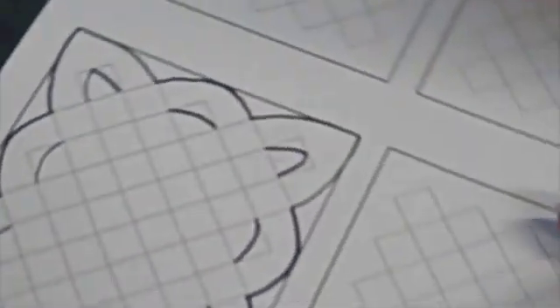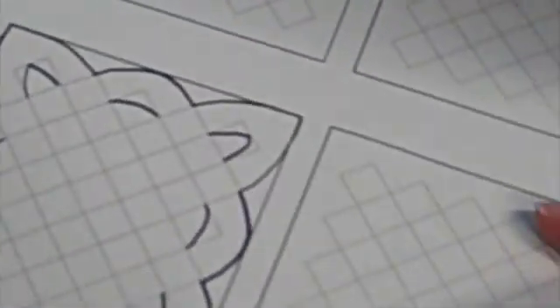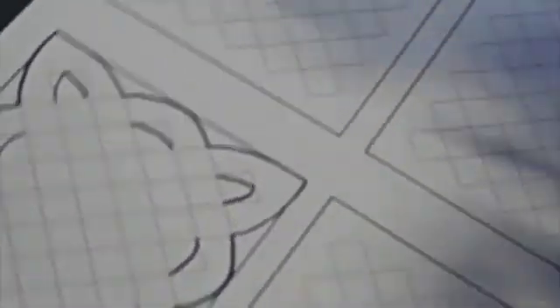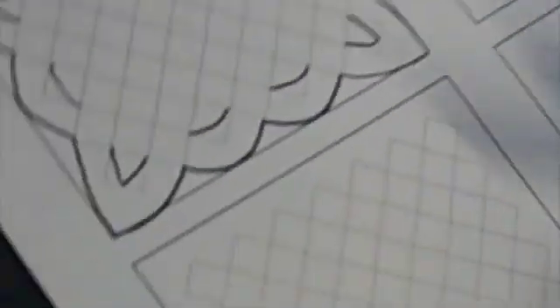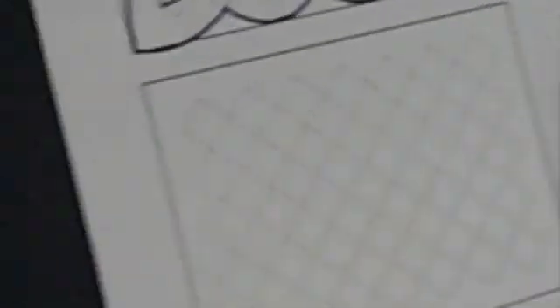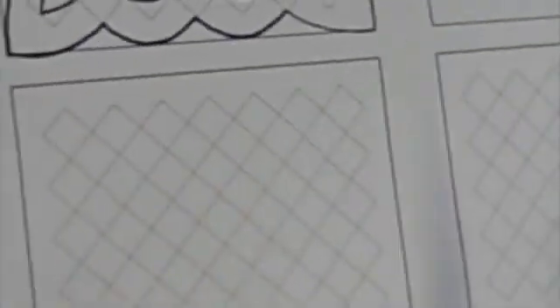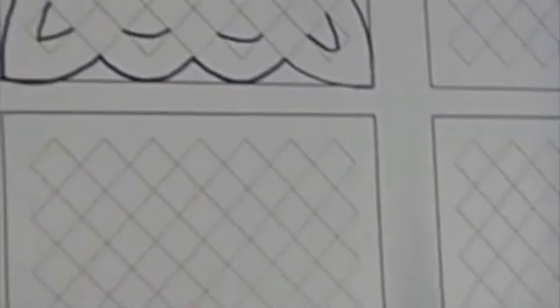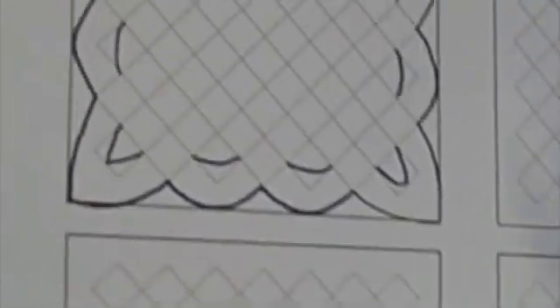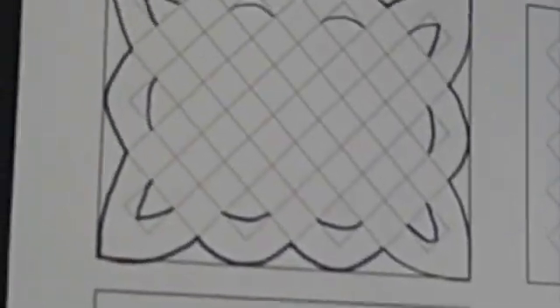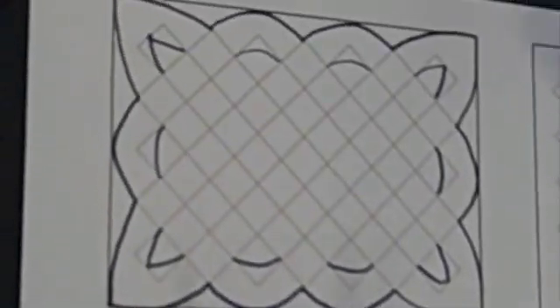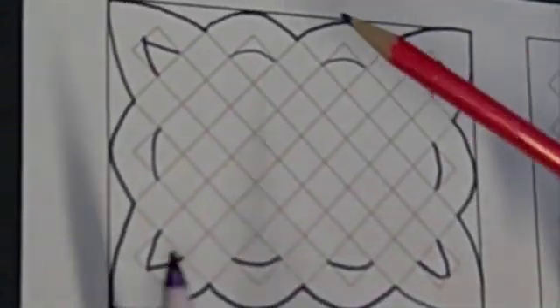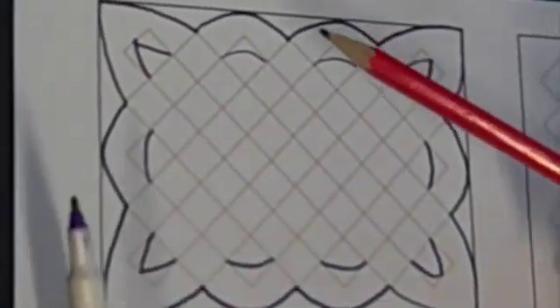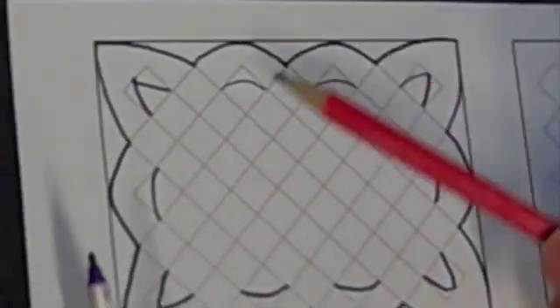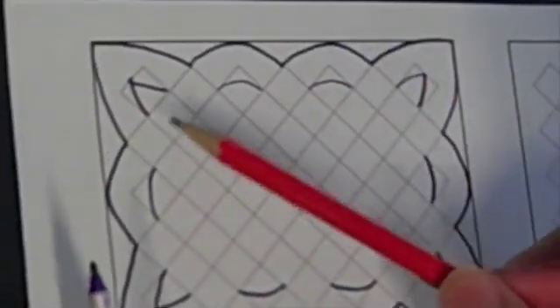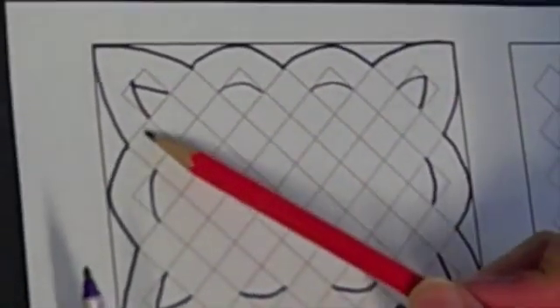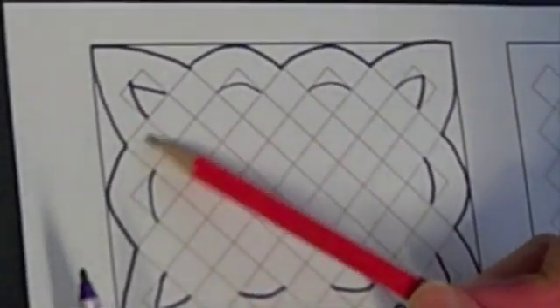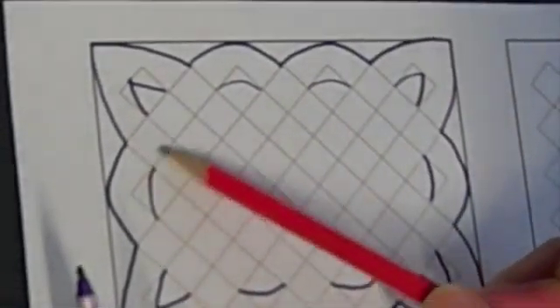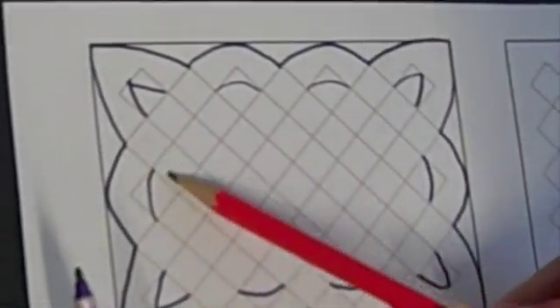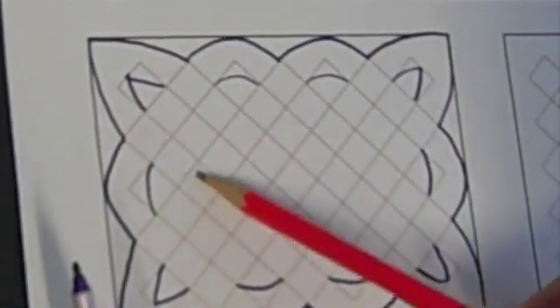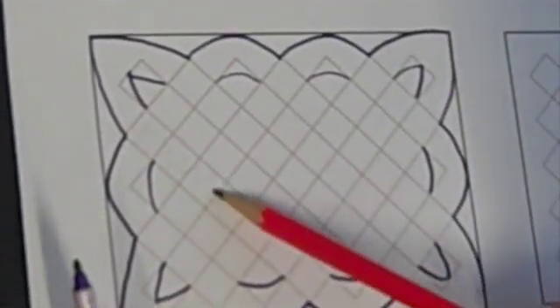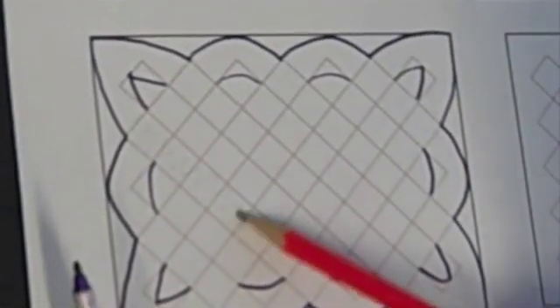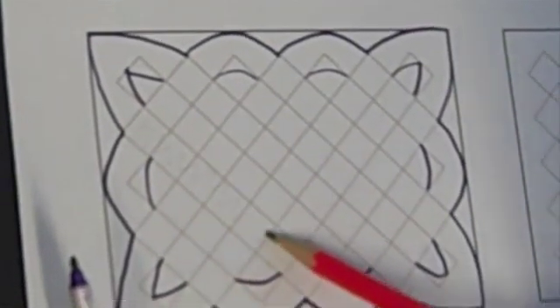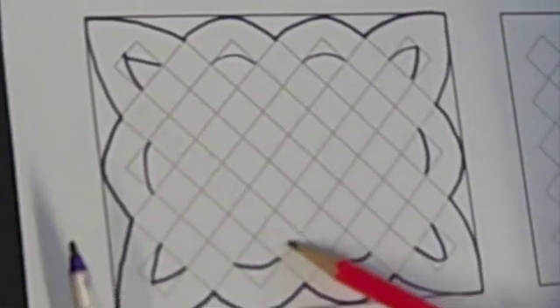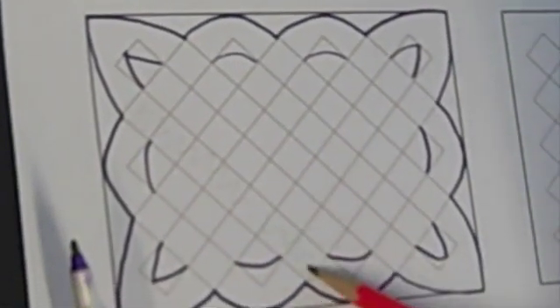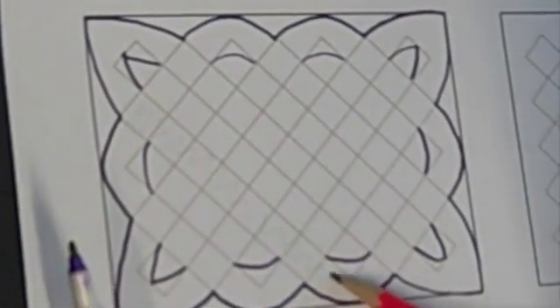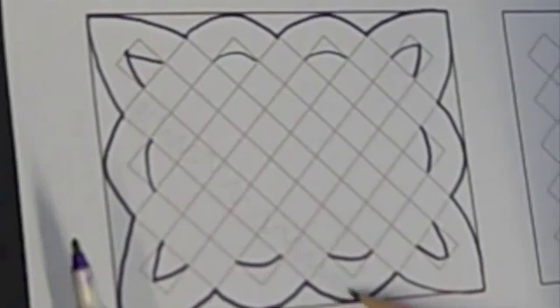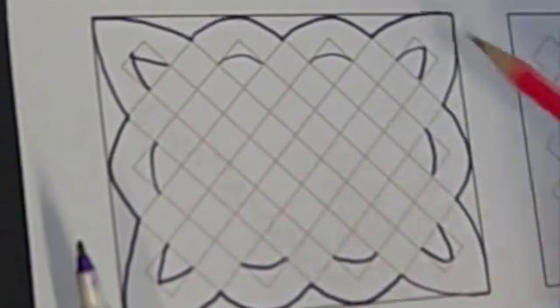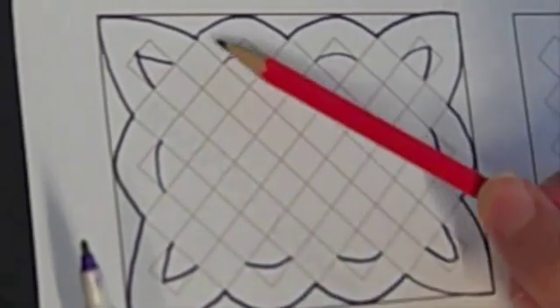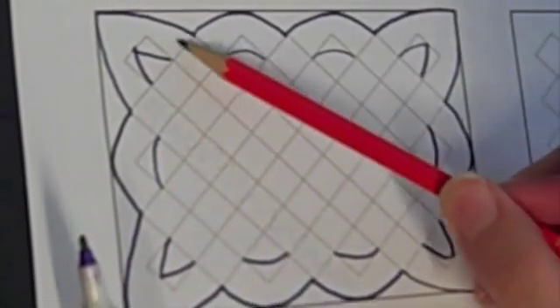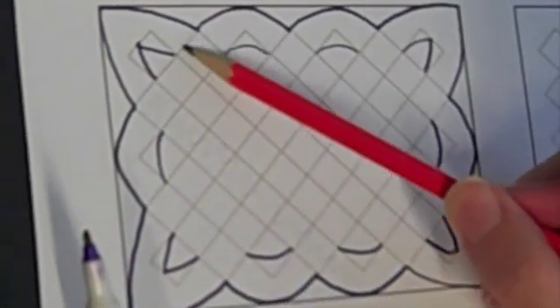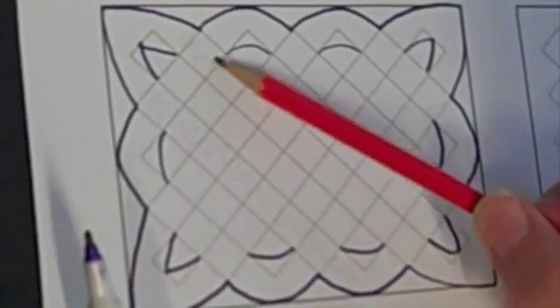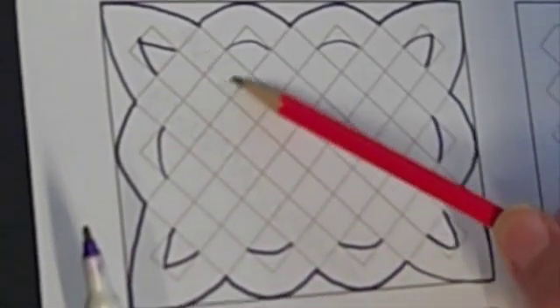Okay, now I can see where my ribbons are going to go. Sometimes it helps to shade in the bits that I know will be ribbon, just lightly in pencil so I can rub it out later.